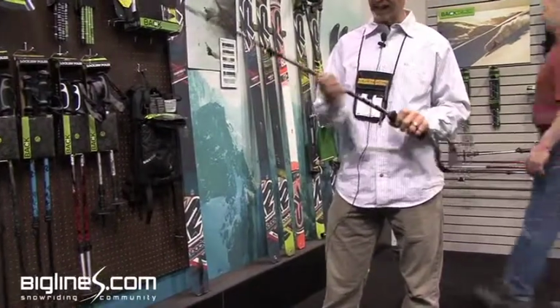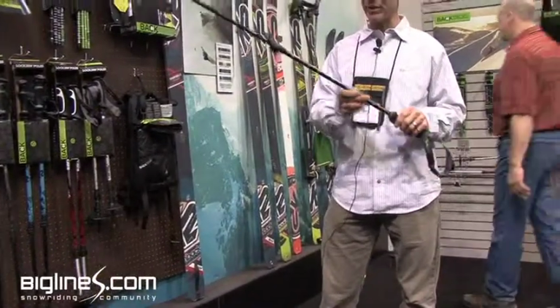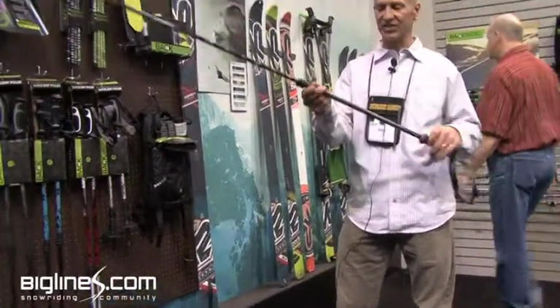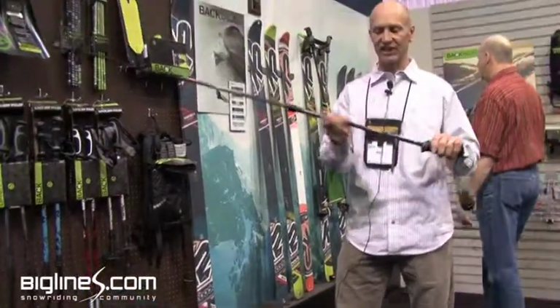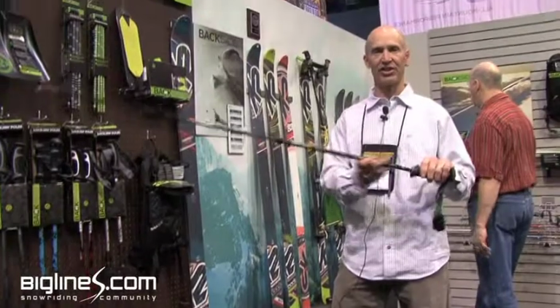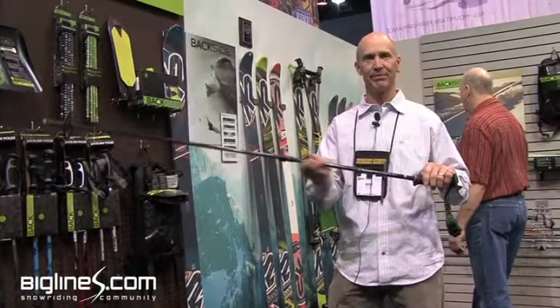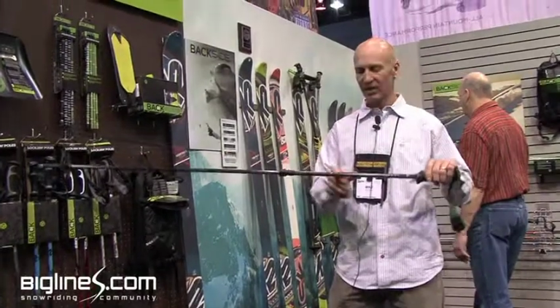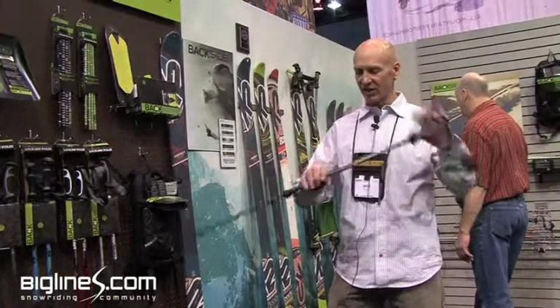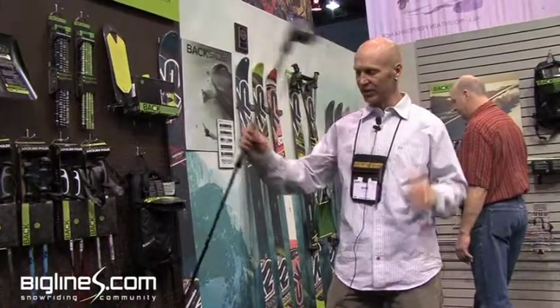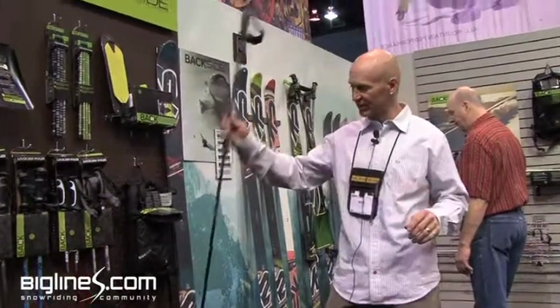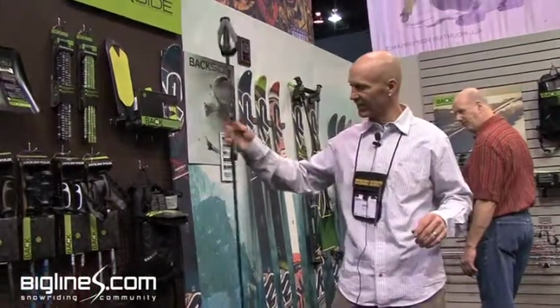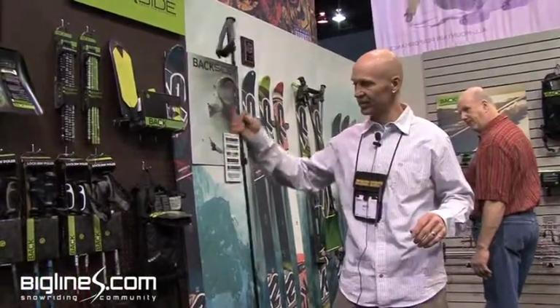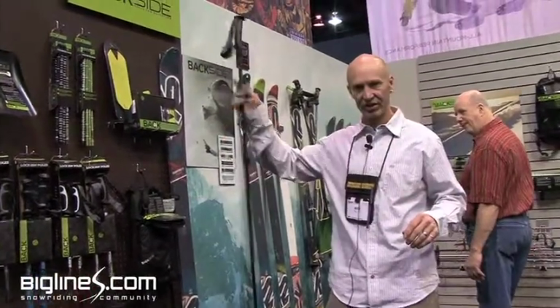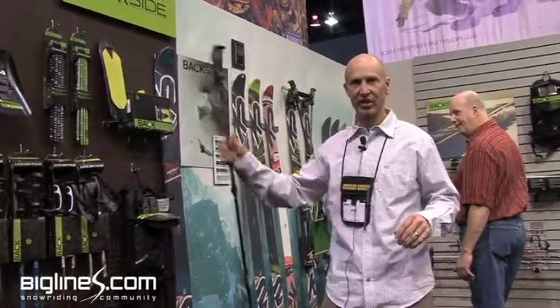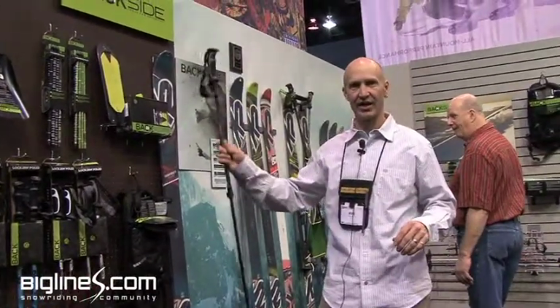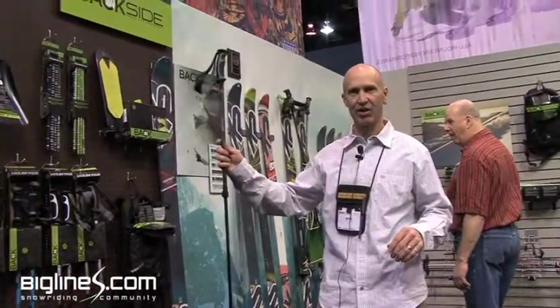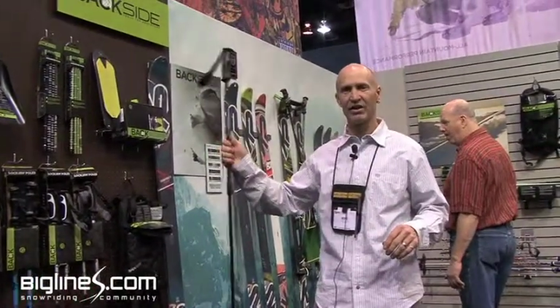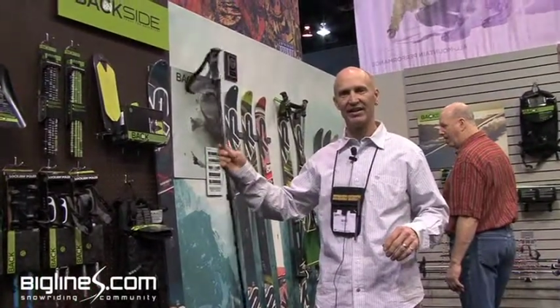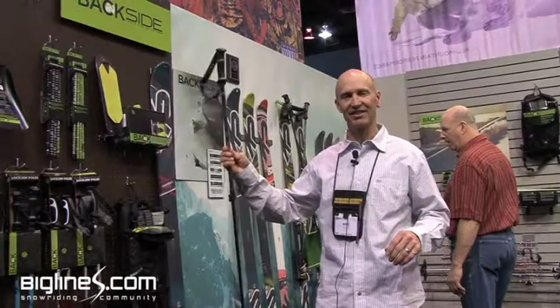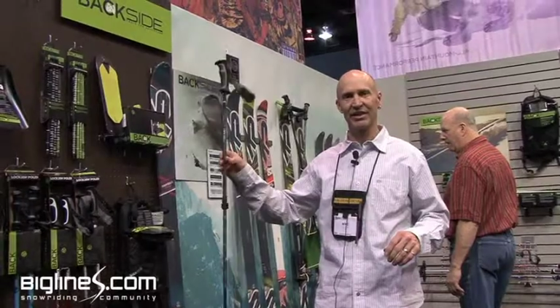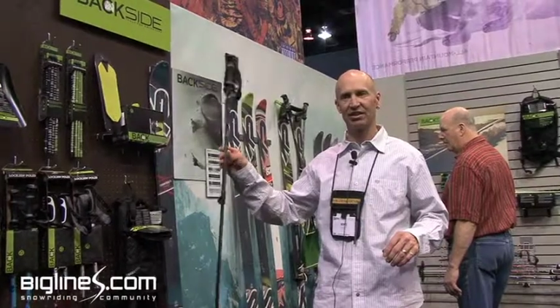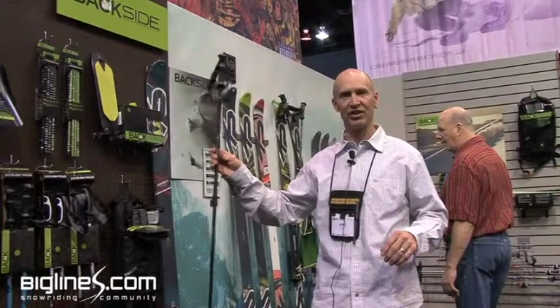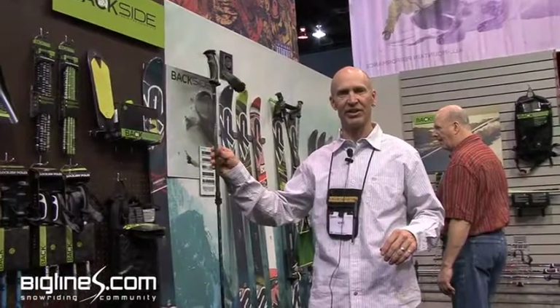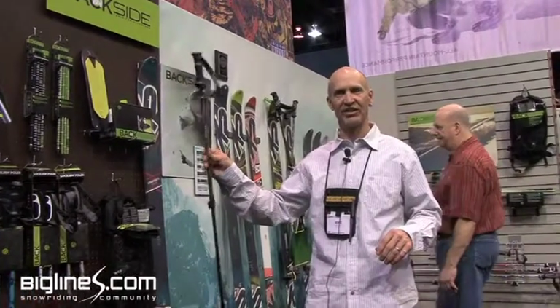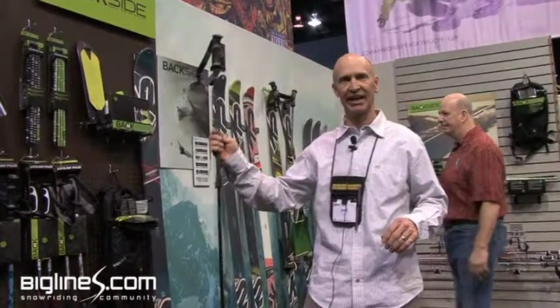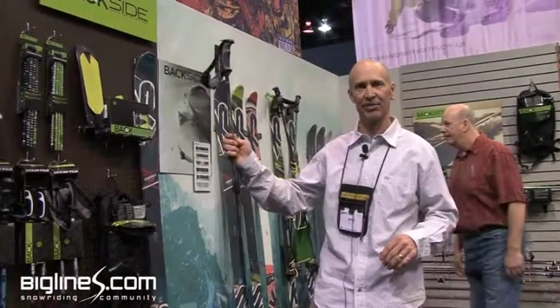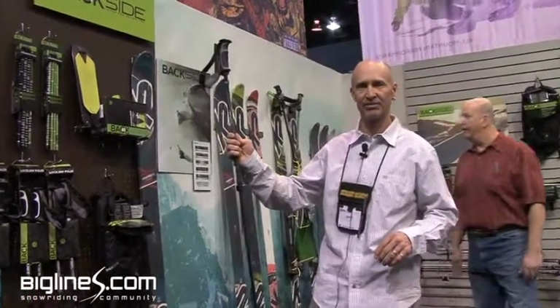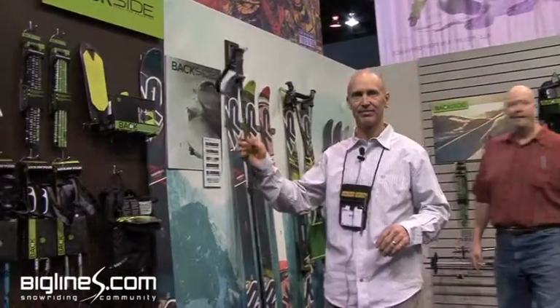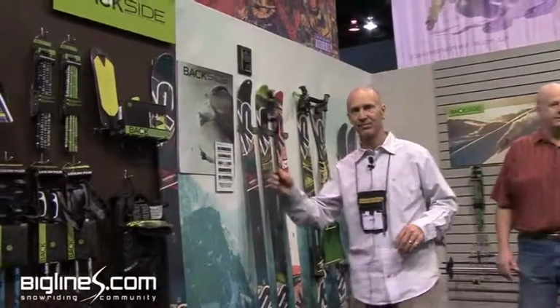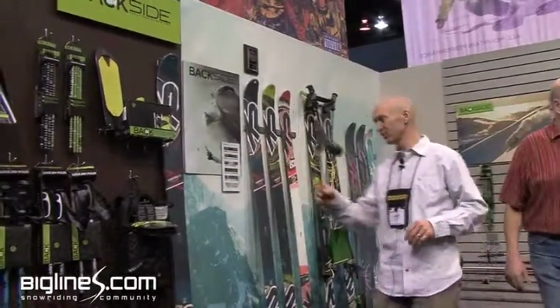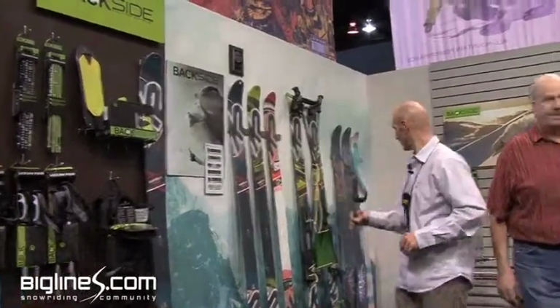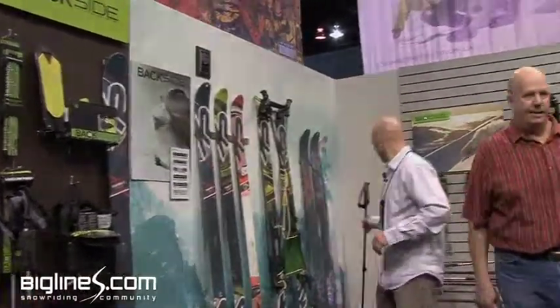The last thing we did is texture the grip. So when you're on a side hill and you're choking down on the pole, it's not slippery and you don't have to use too much energy to hang on. So that's the new backcountry pole.